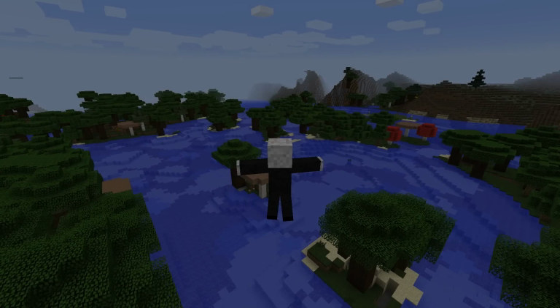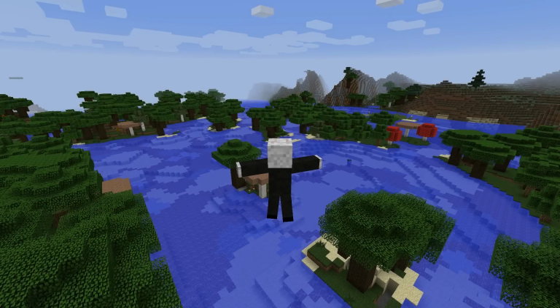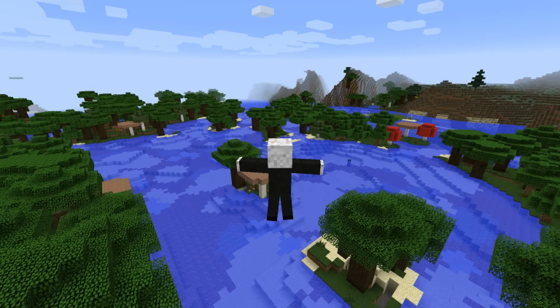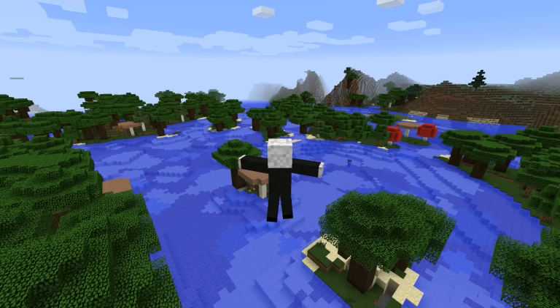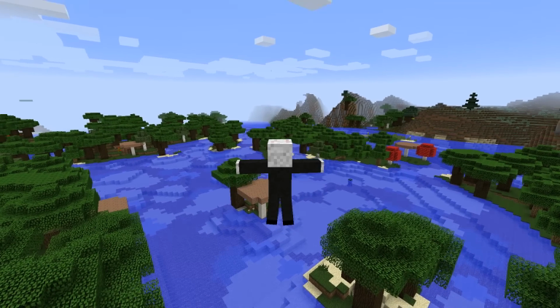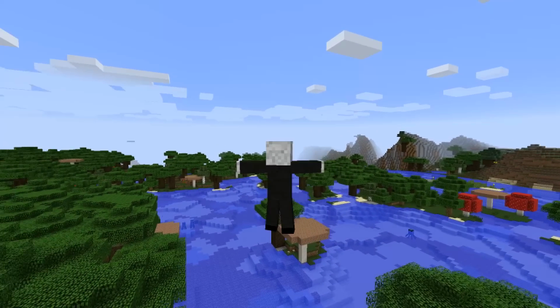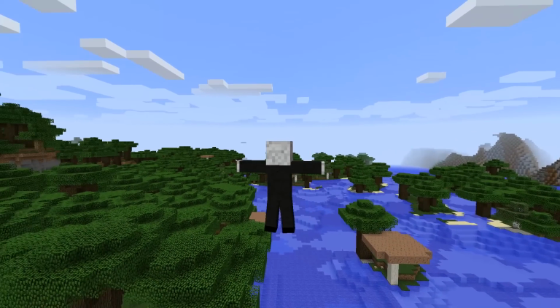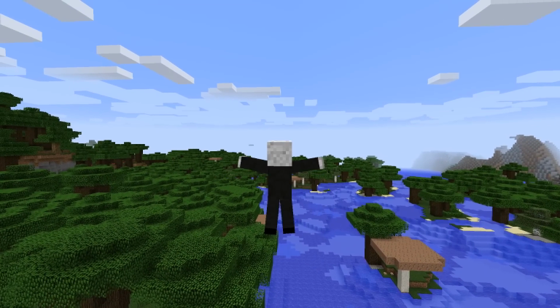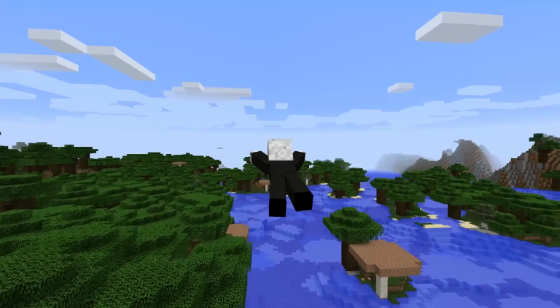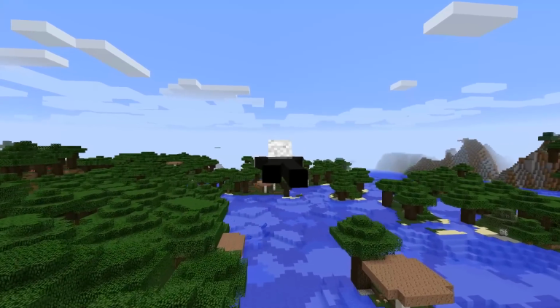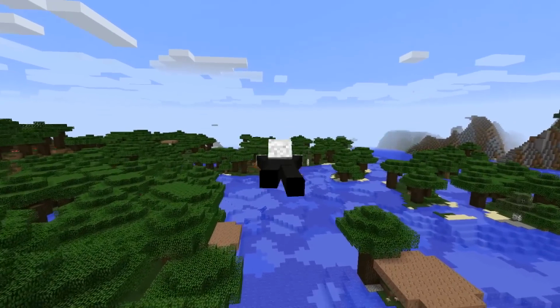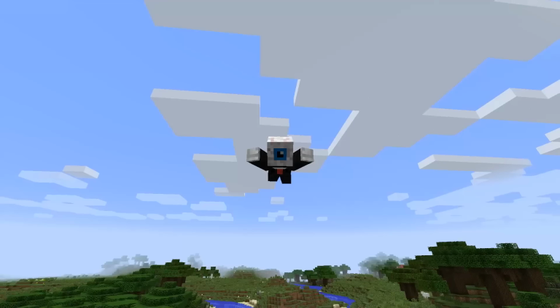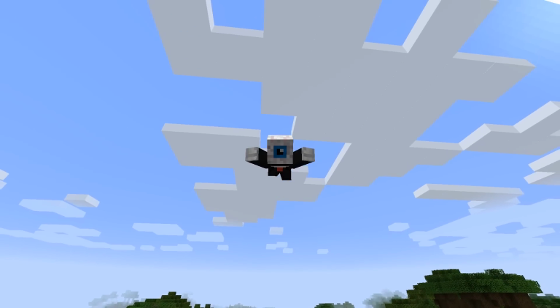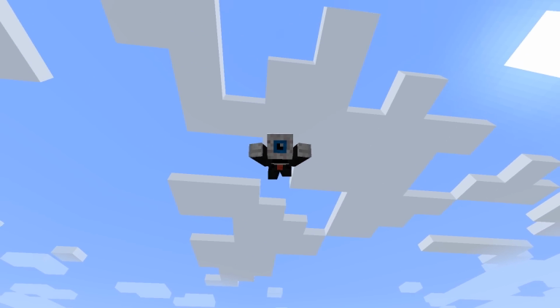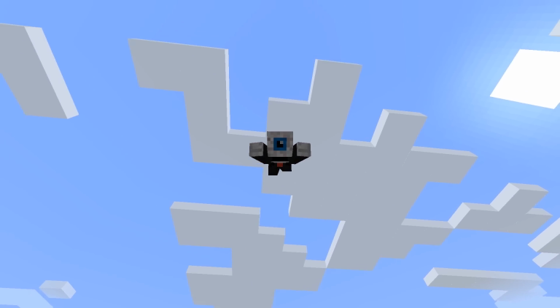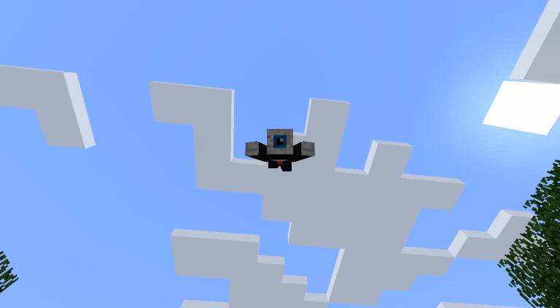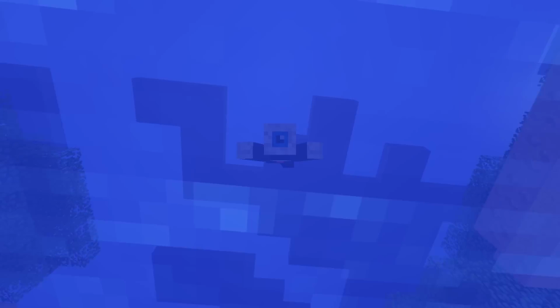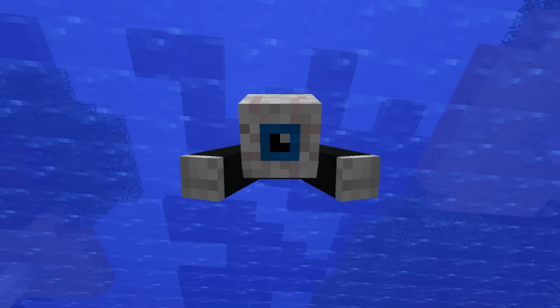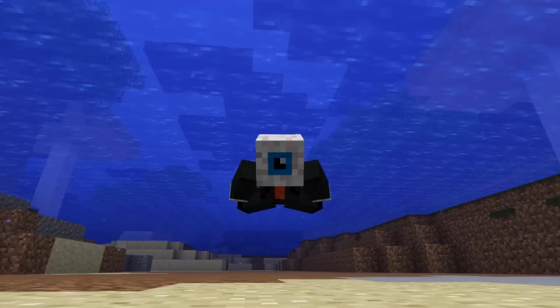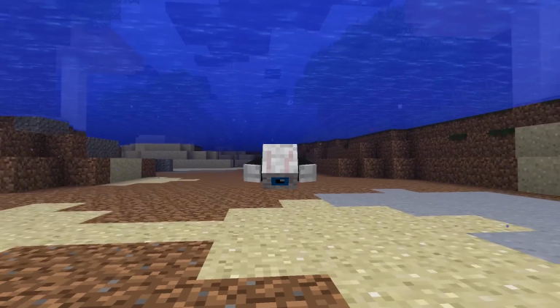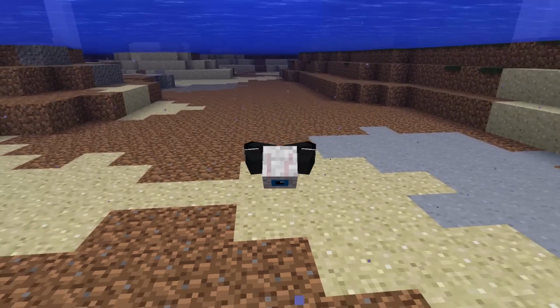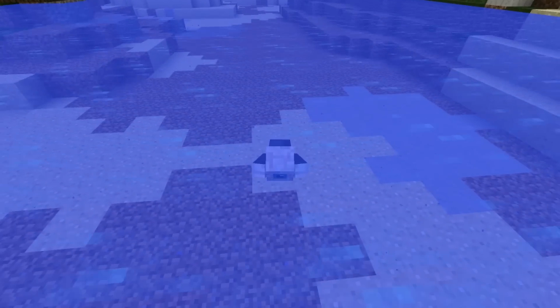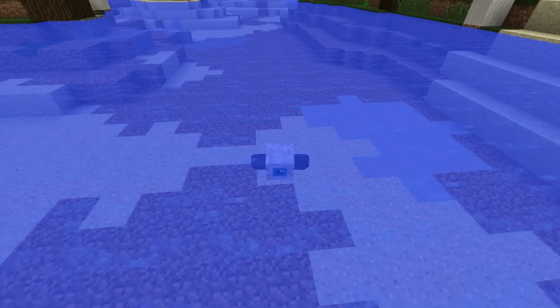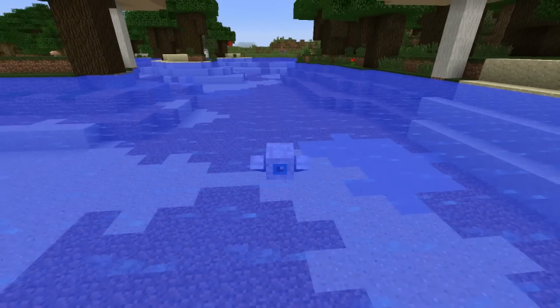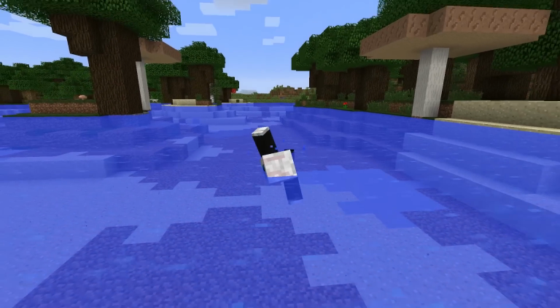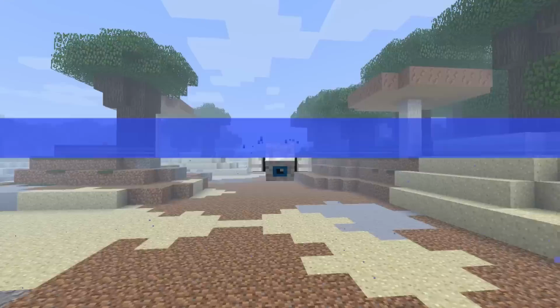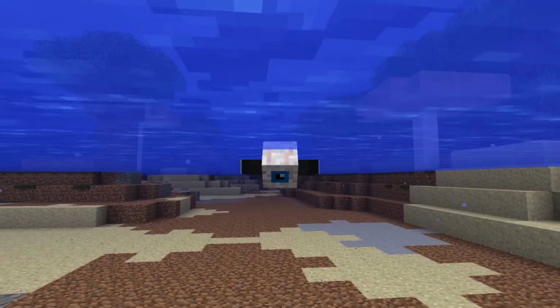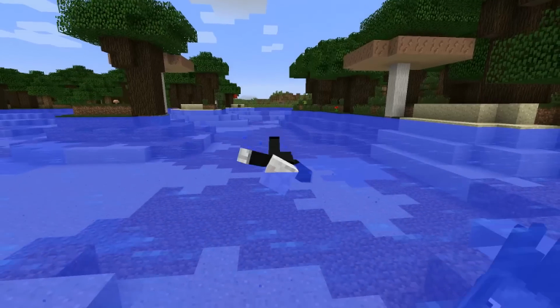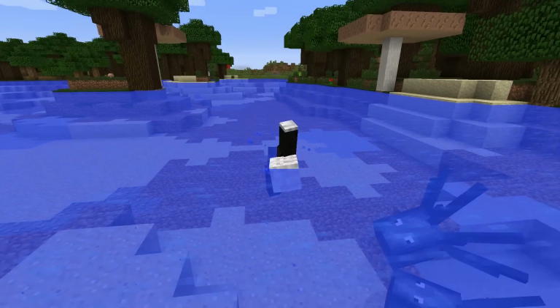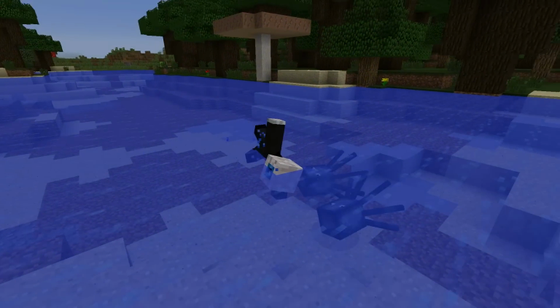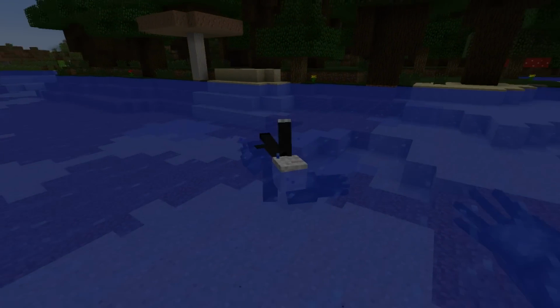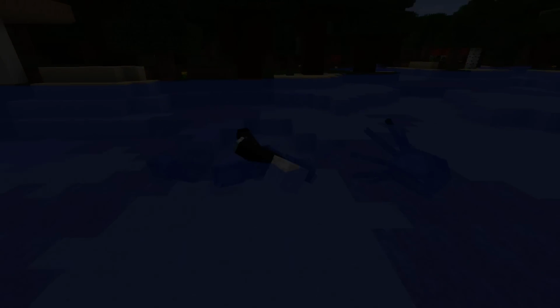At number 3 we have the Smart Moving mod, and as you can see it adds some new animations to the game such as flying and swimming. This mod makes getting around a lot easier too, as you can do things such as crawling, wall jumping, and just a lot of other new features that are pretty cool.